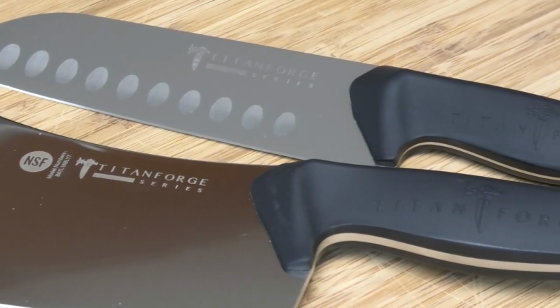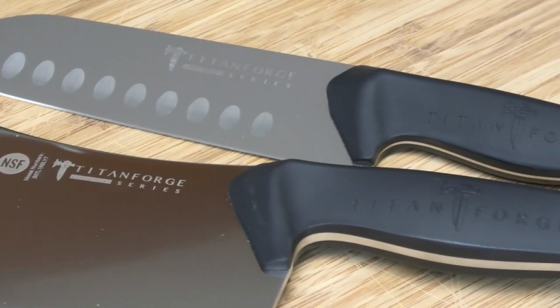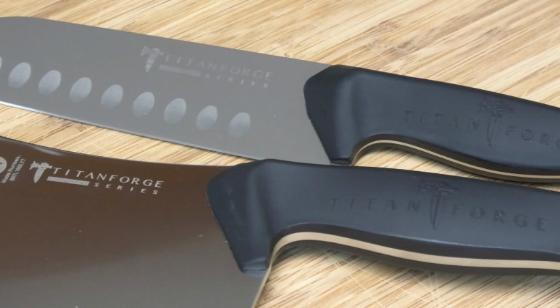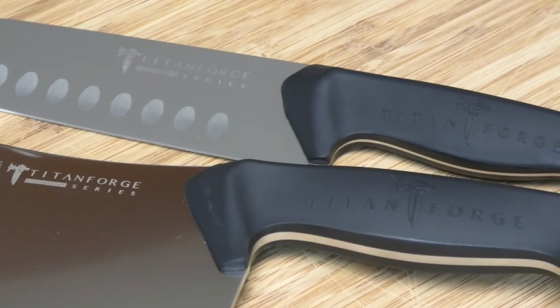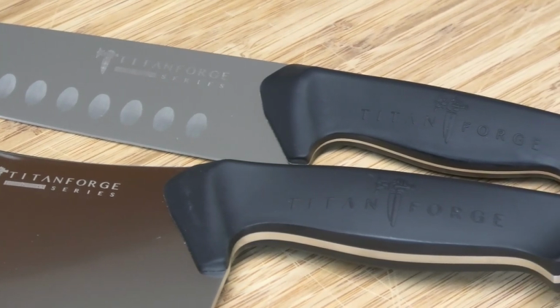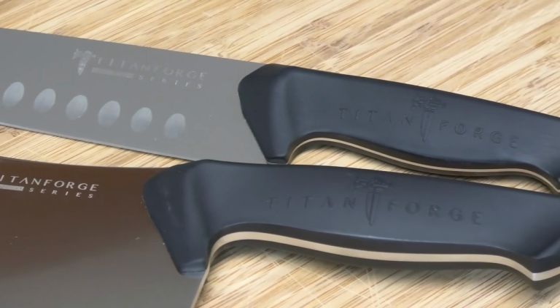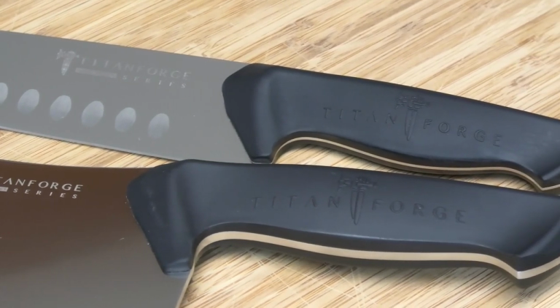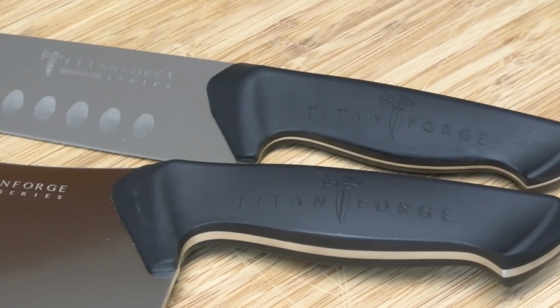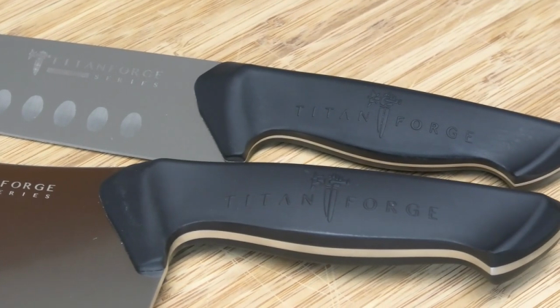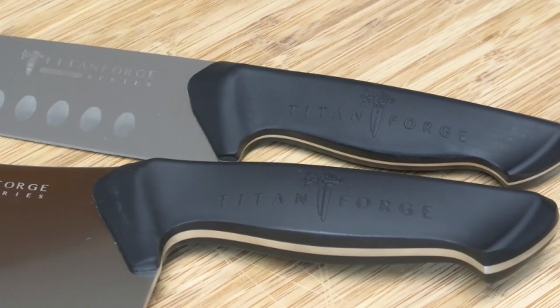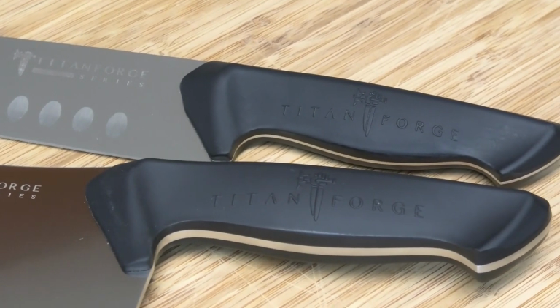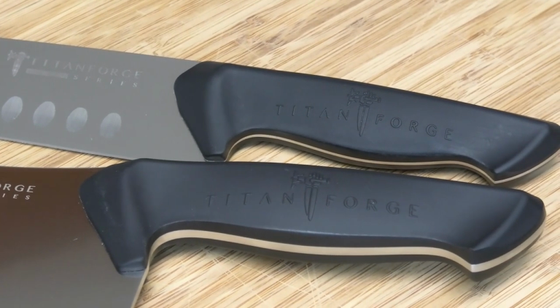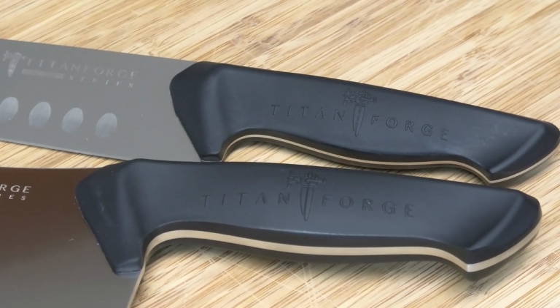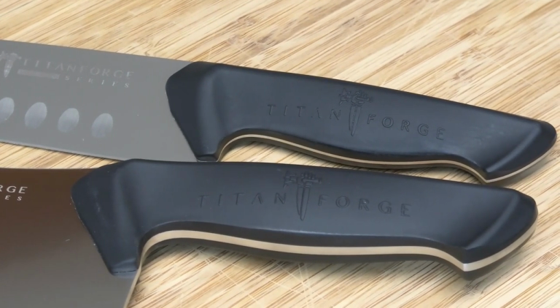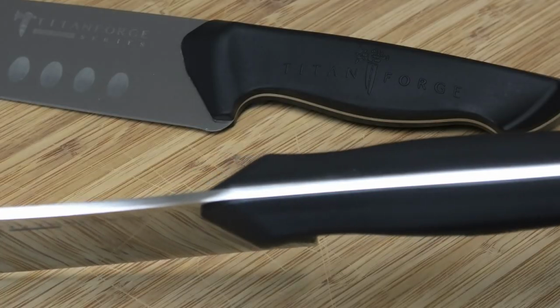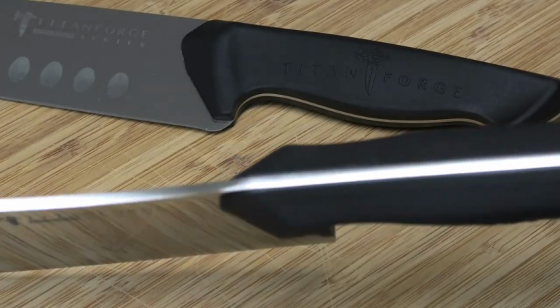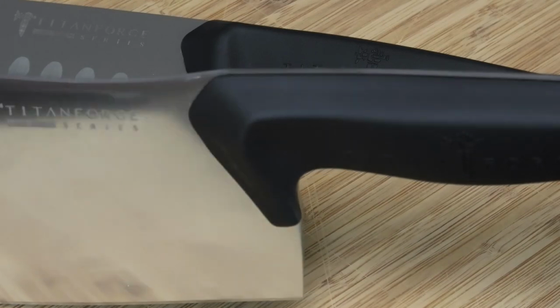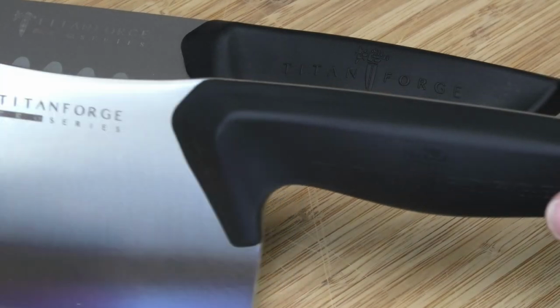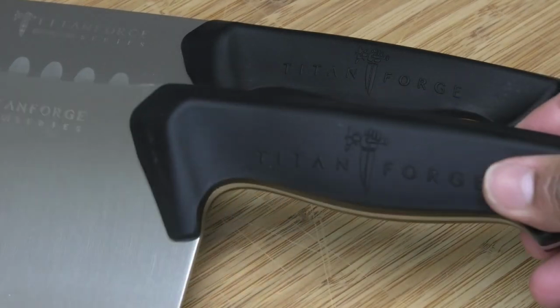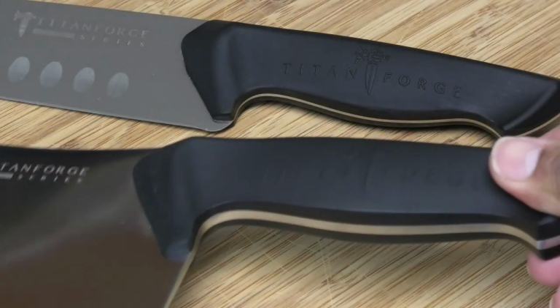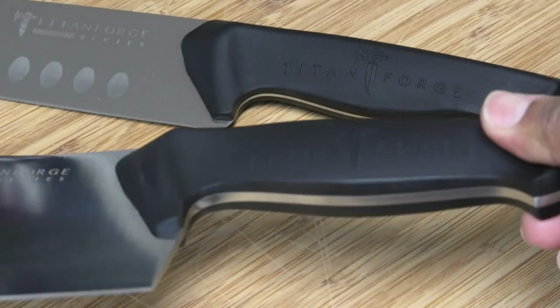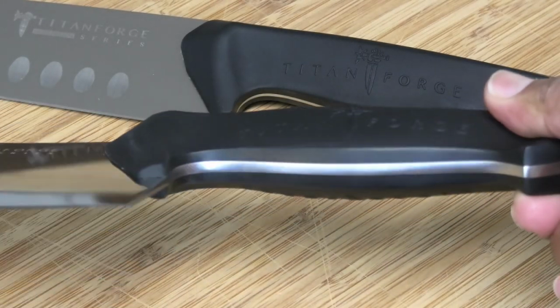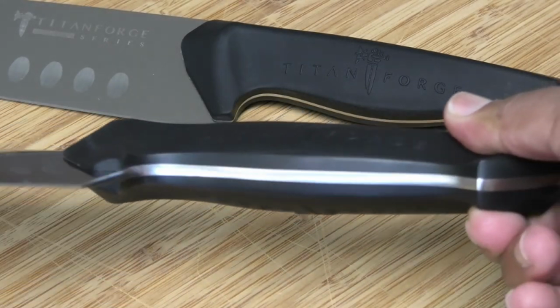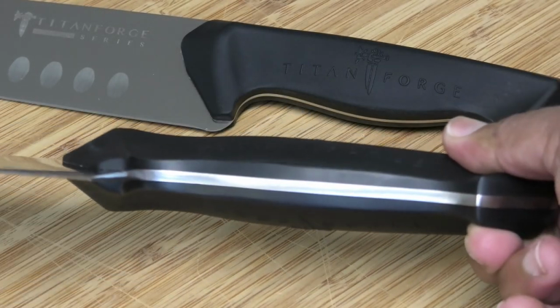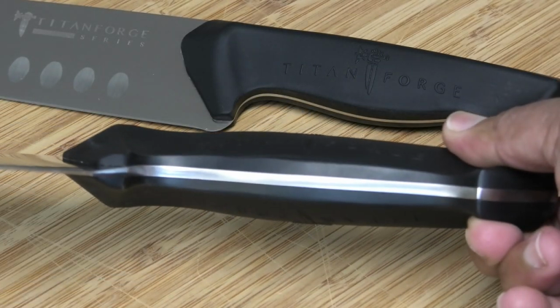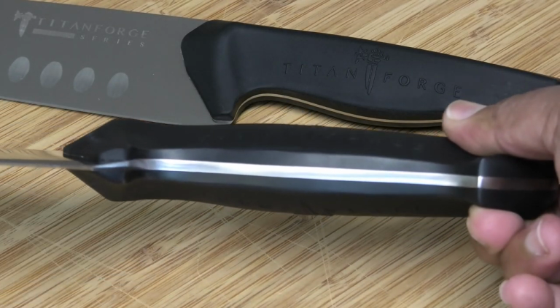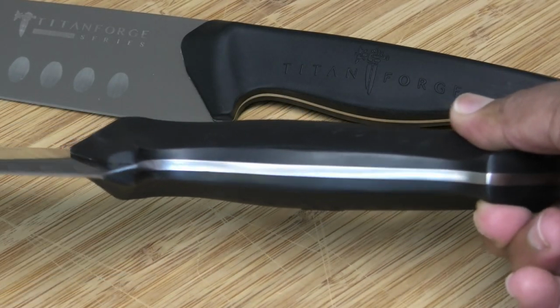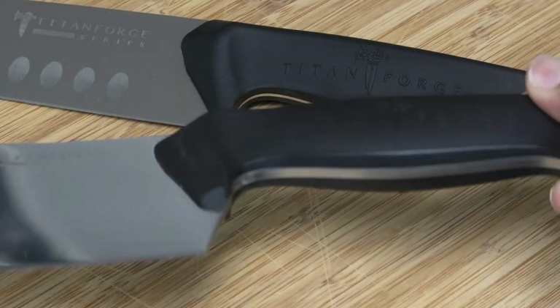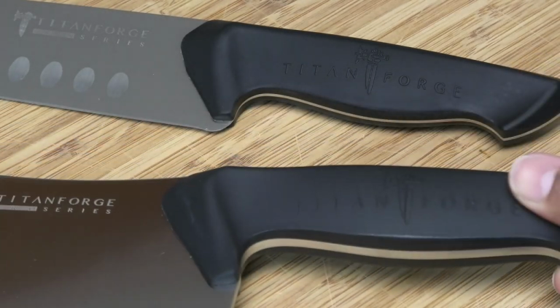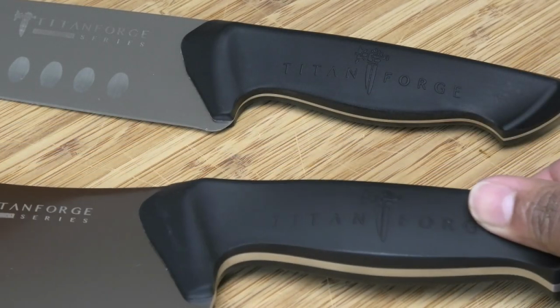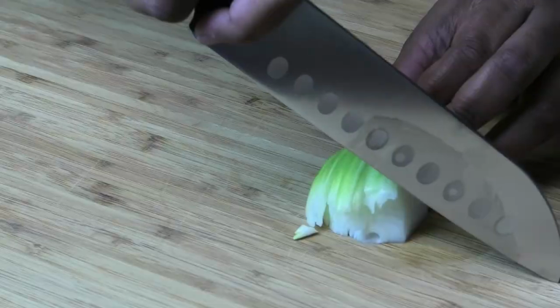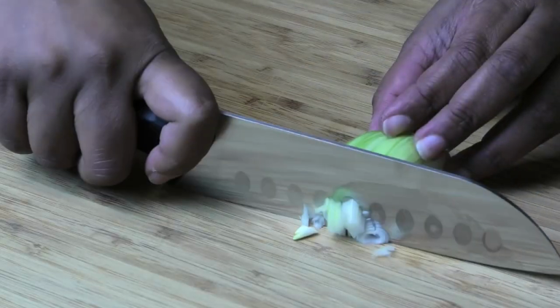The handle is ergonomic and it's really easy on your hands. I was testing this for a couple of weeks before doing this video, and I have to say I really love it and I had to share it with you all.